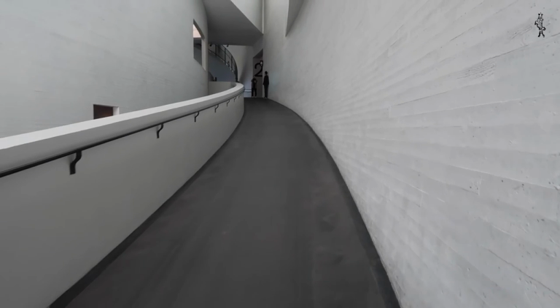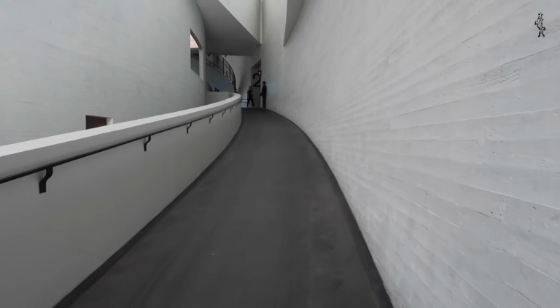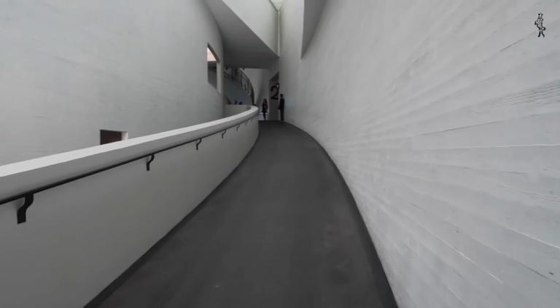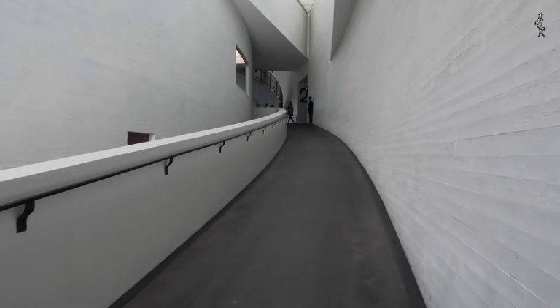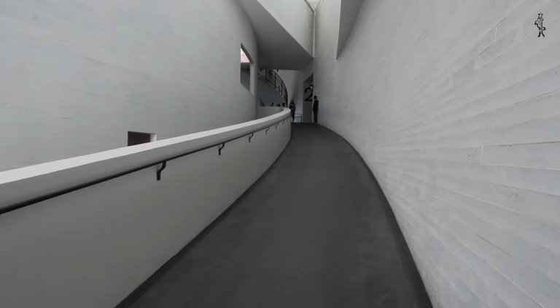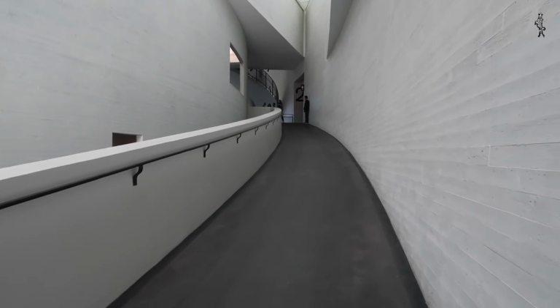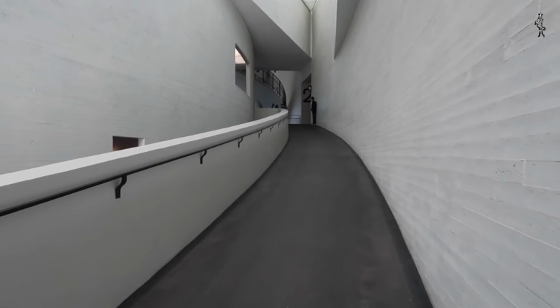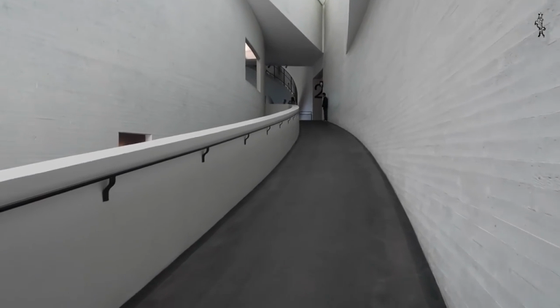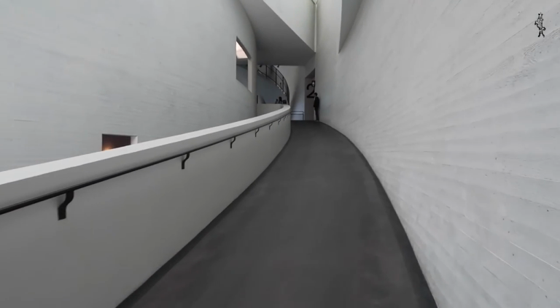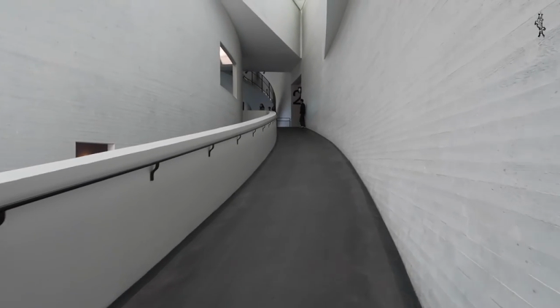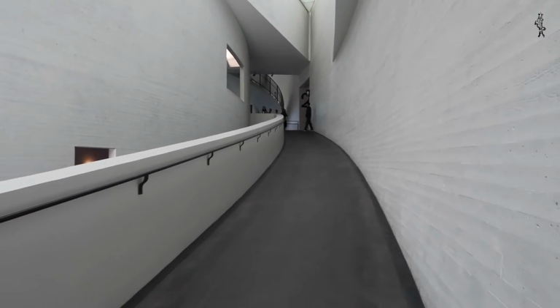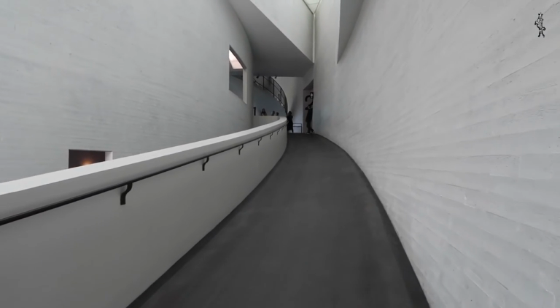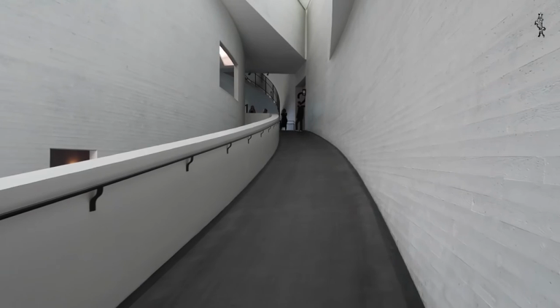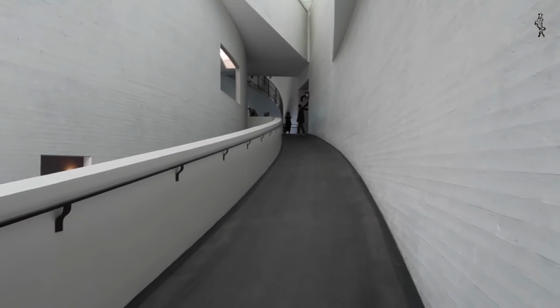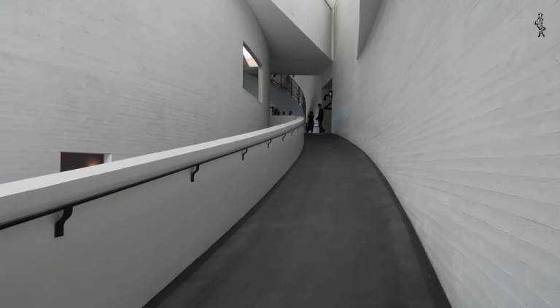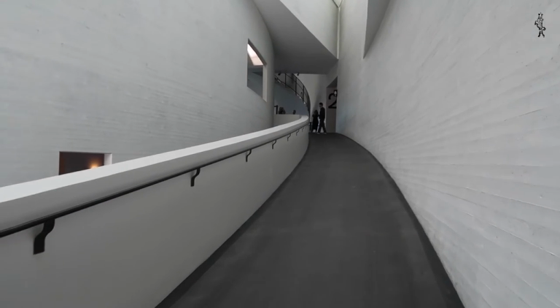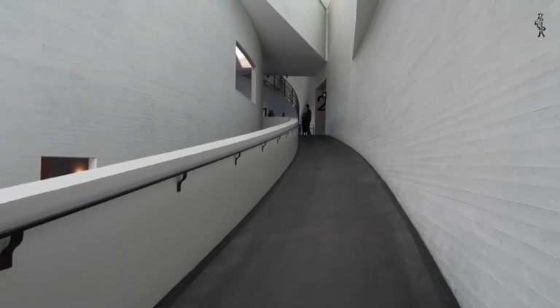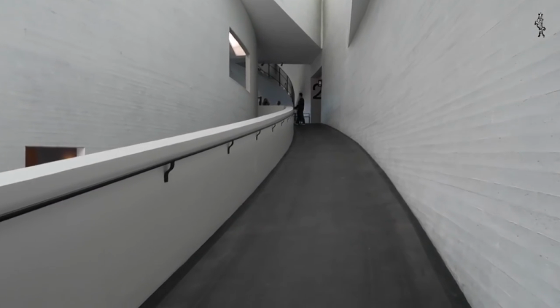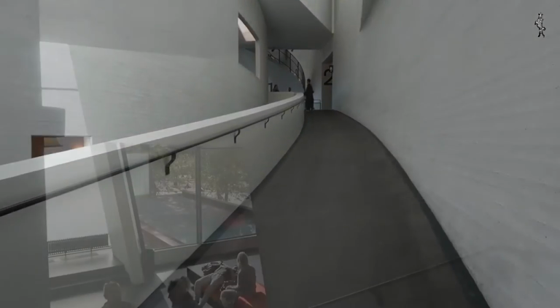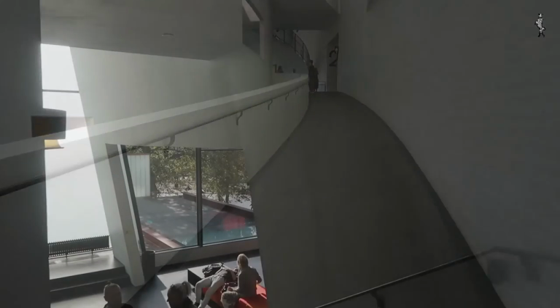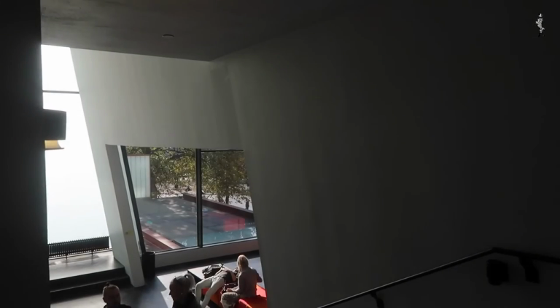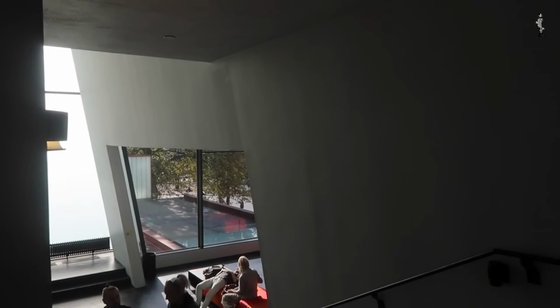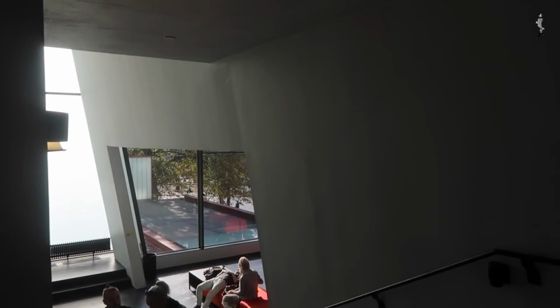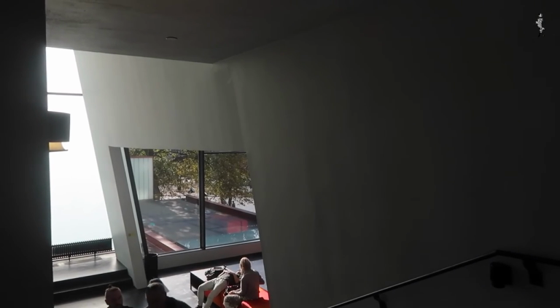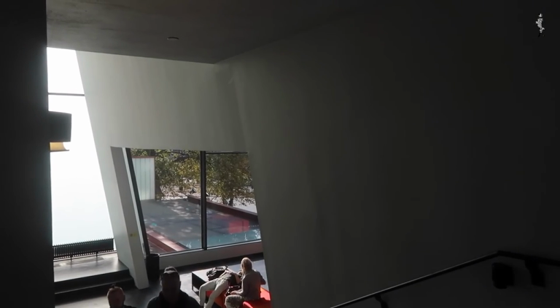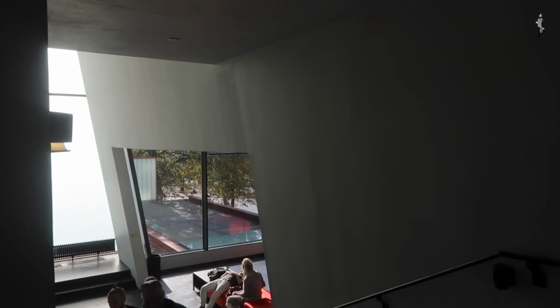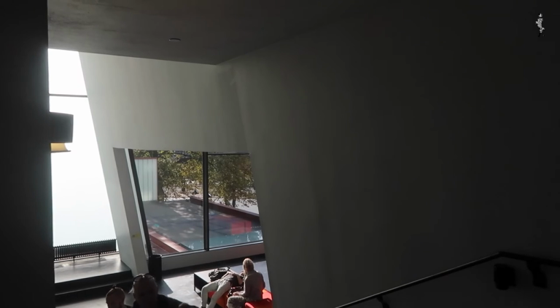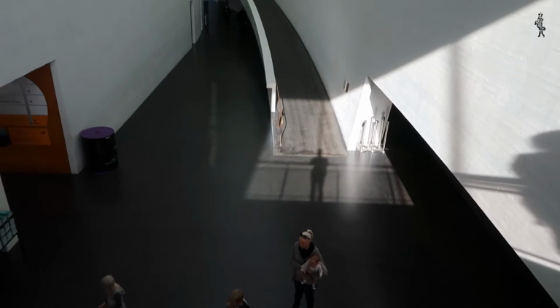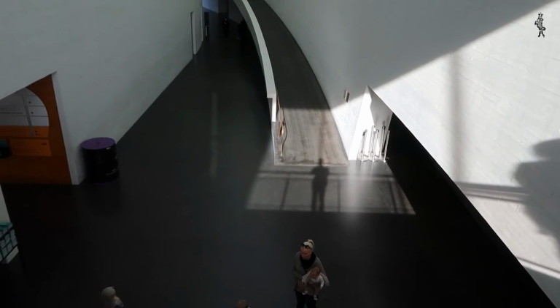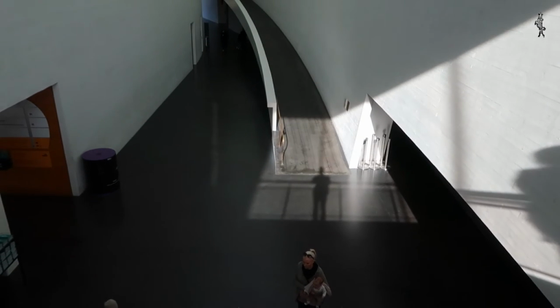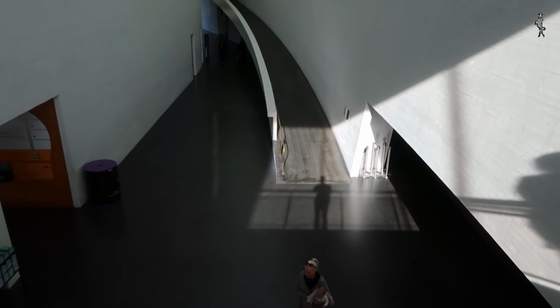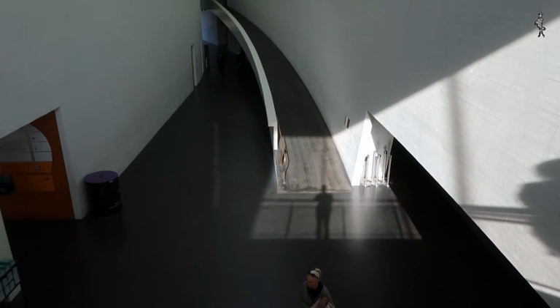We walk along the curved walls, which help to orientate, strolling along the floors. When we leave the galleries, there are end points for a short or longer rest. All in all, it's a very simple building really.